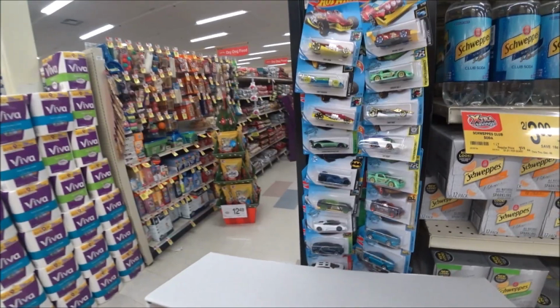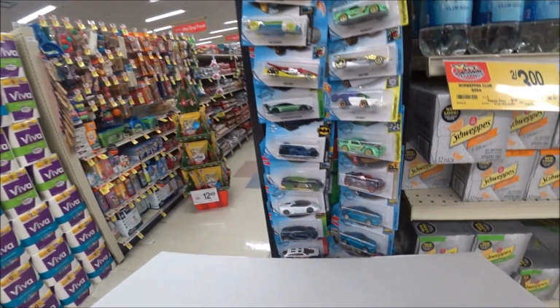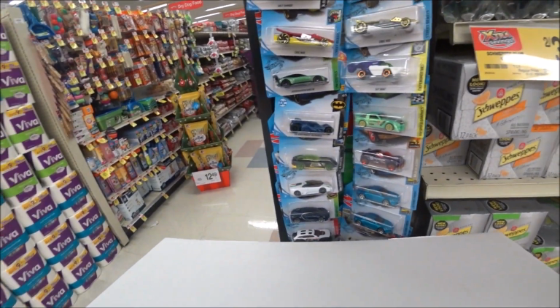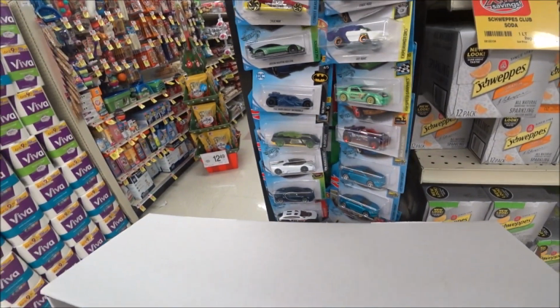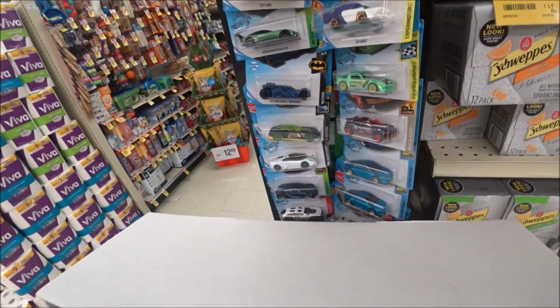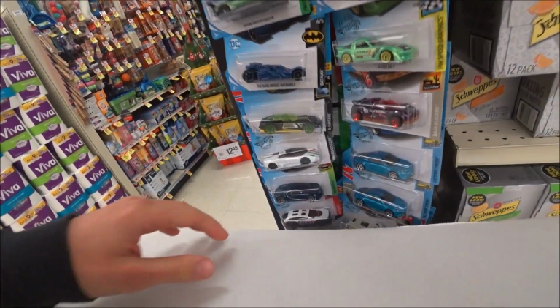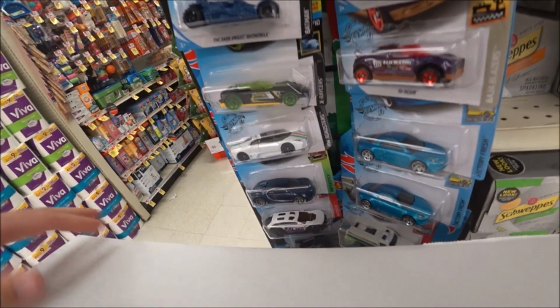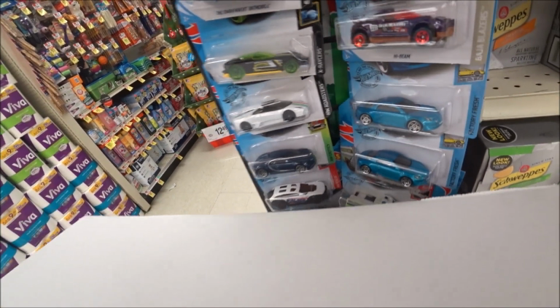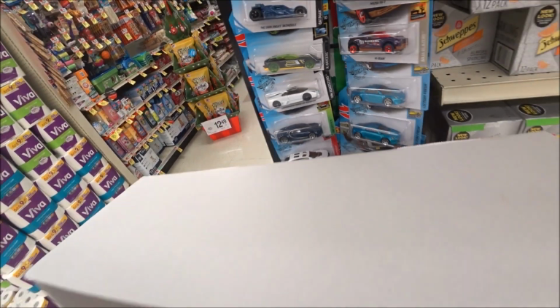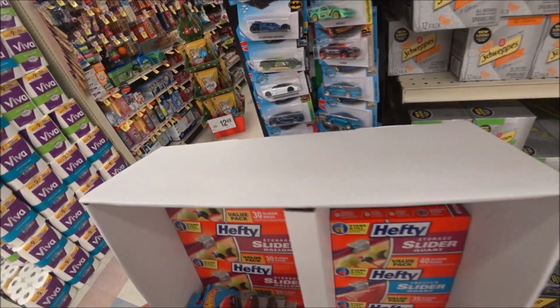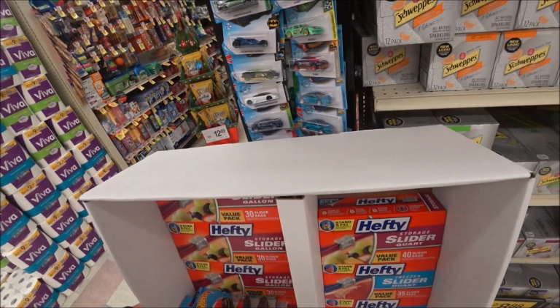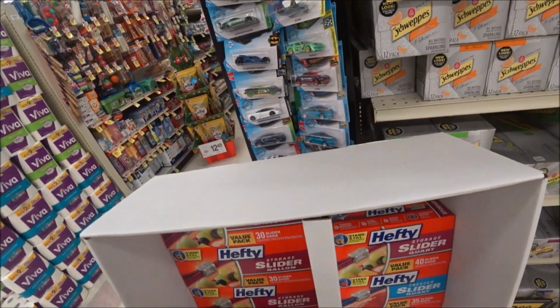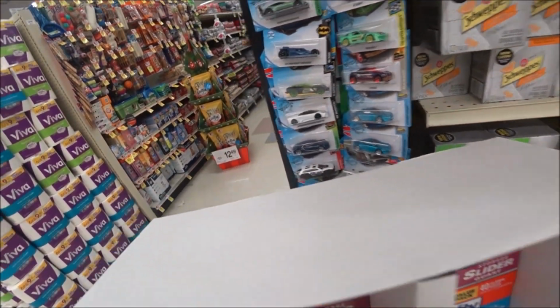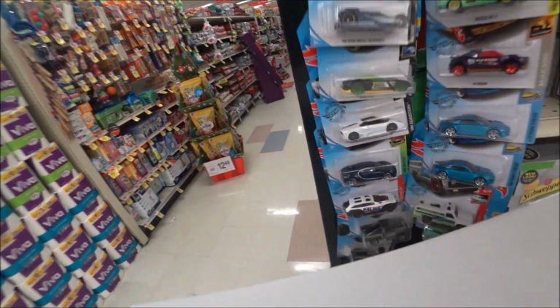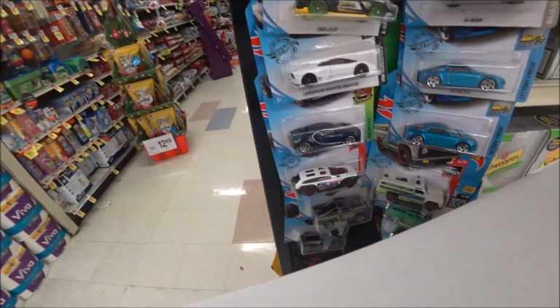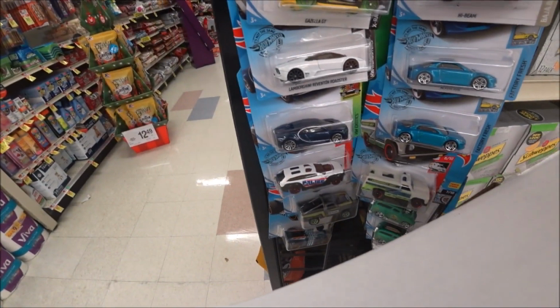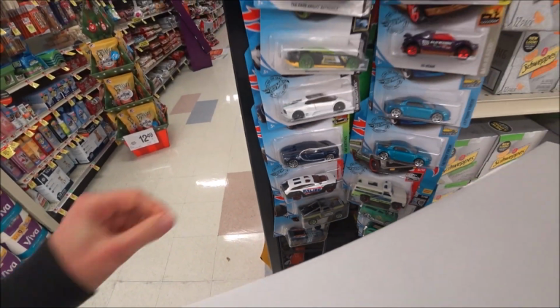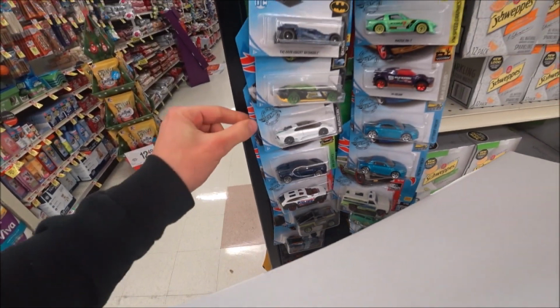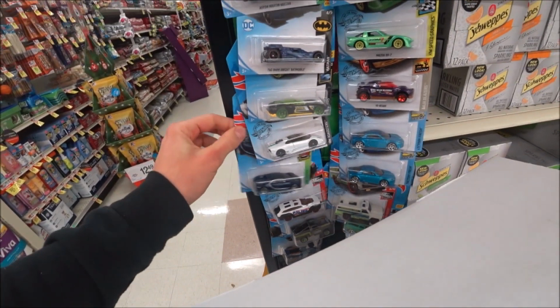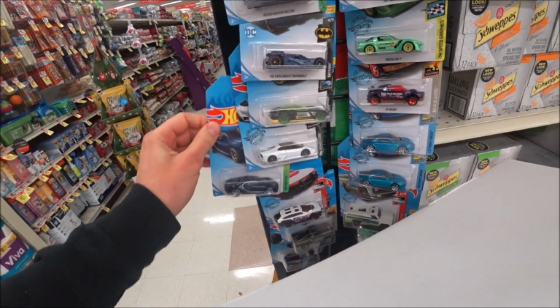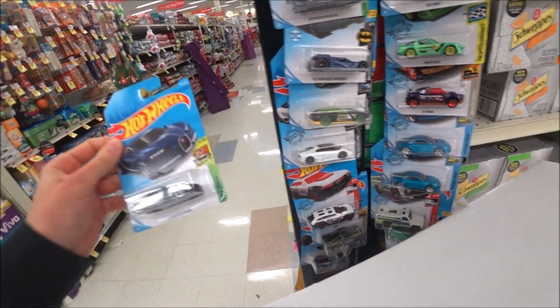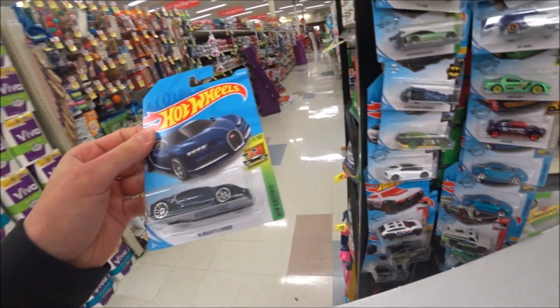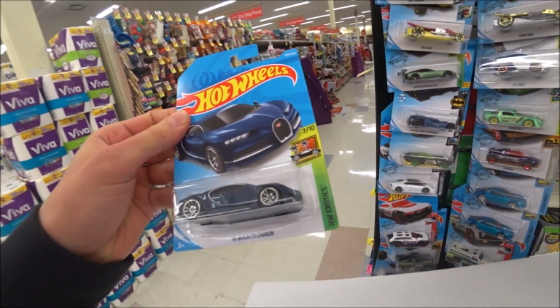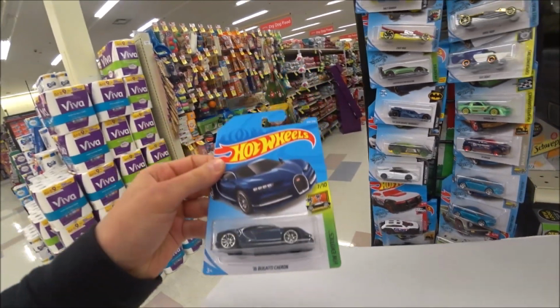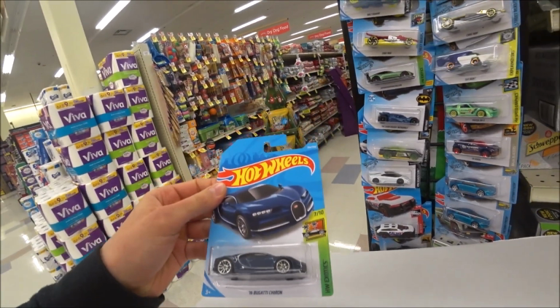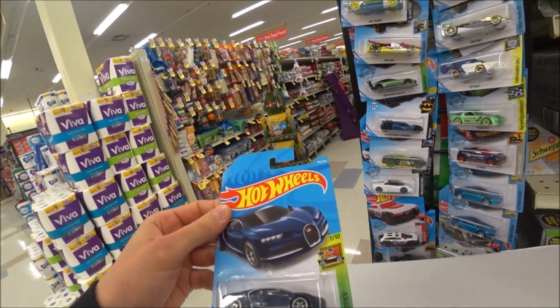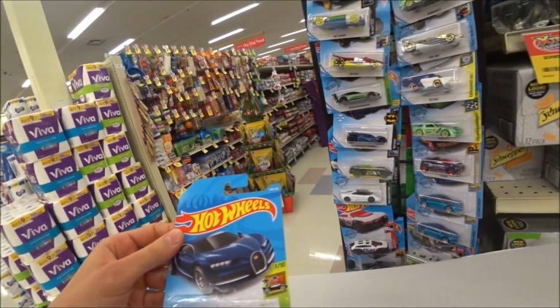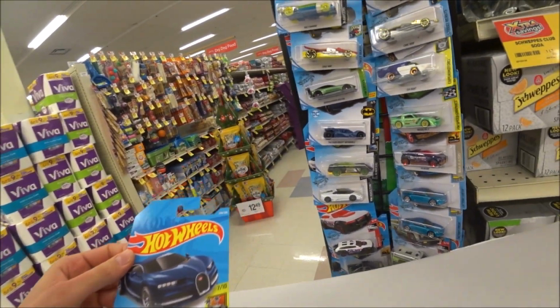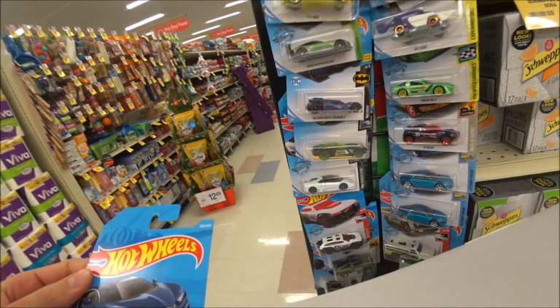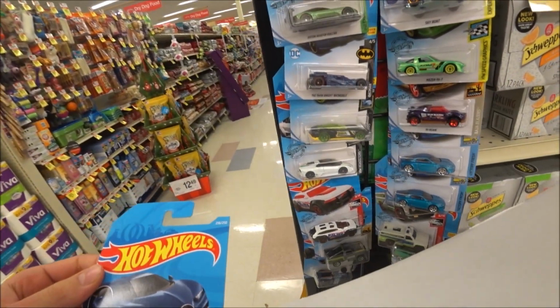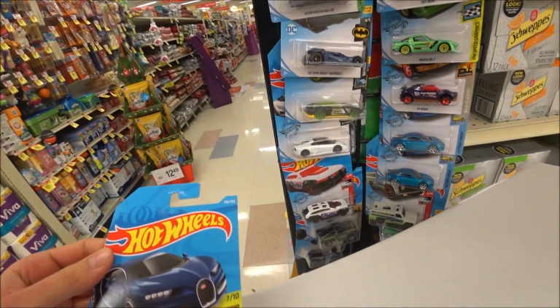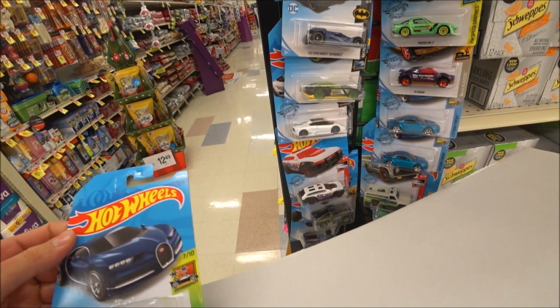I just got my first Bugatti in the wild. It's just sitting right here. So cool, I got a Bugatti.